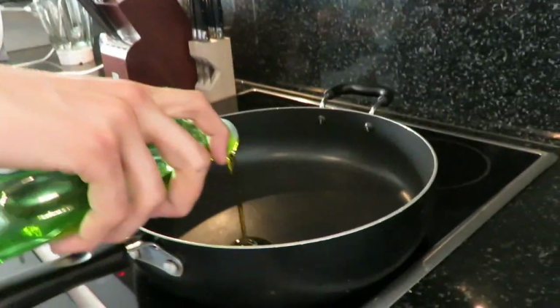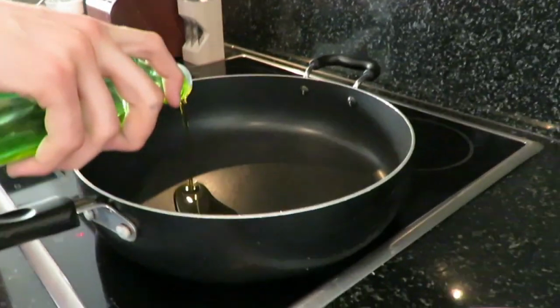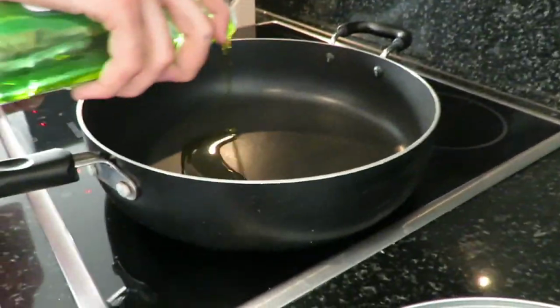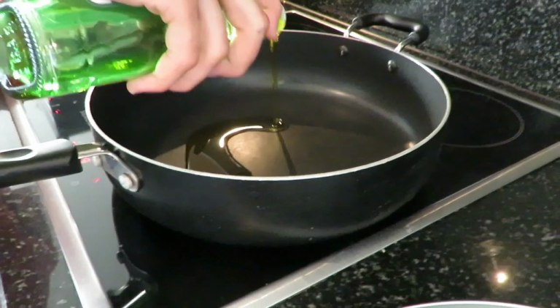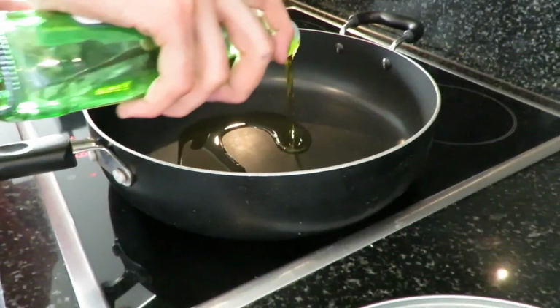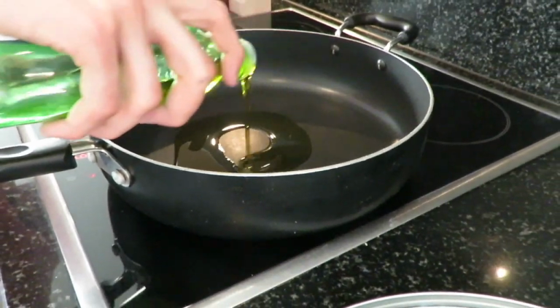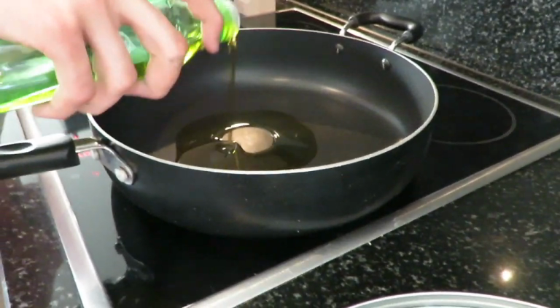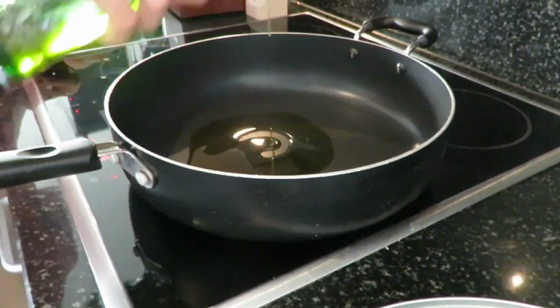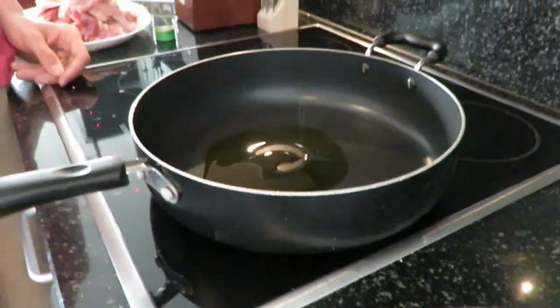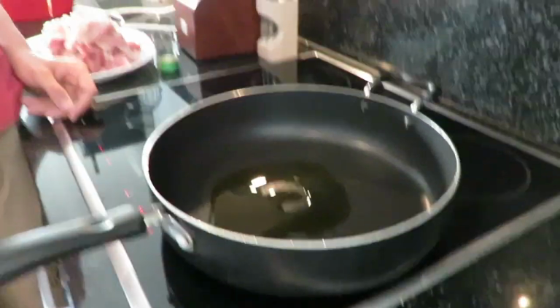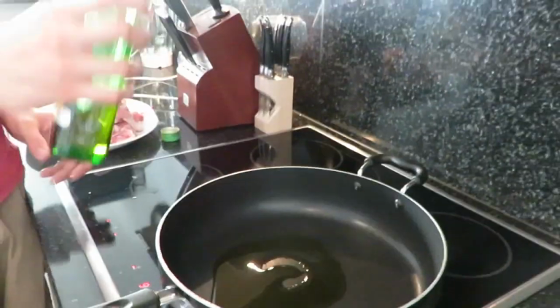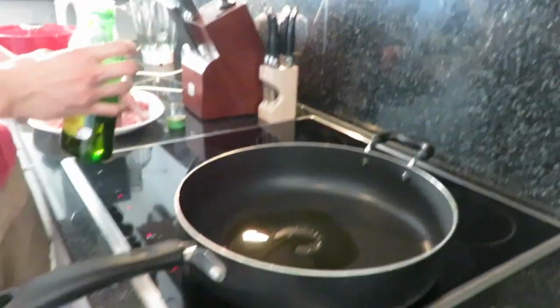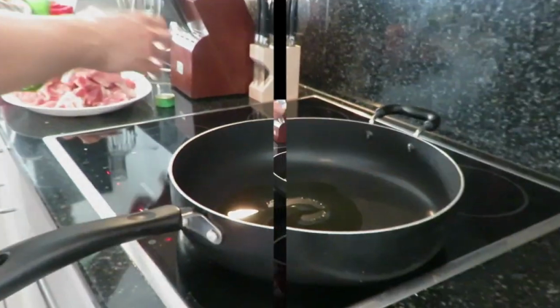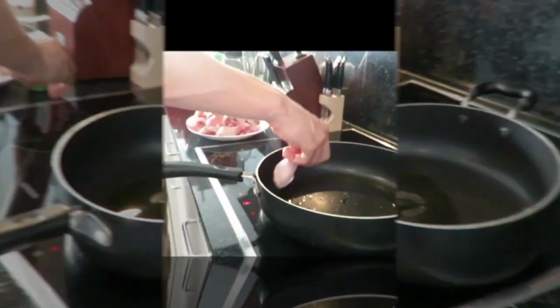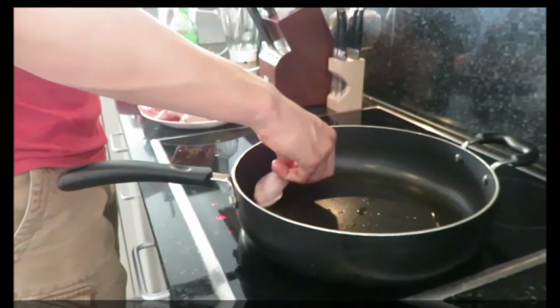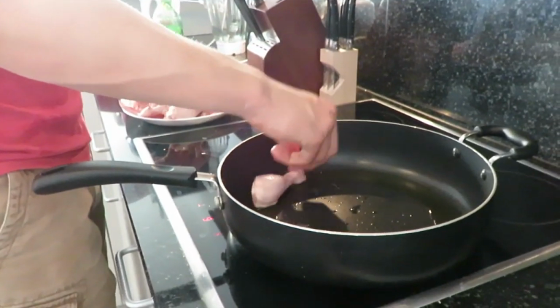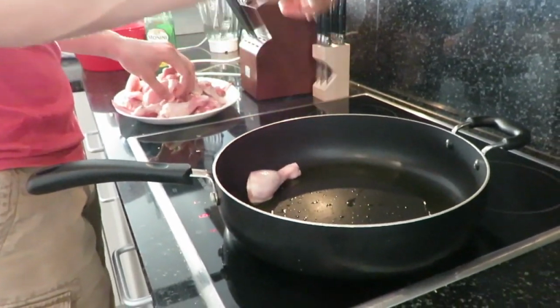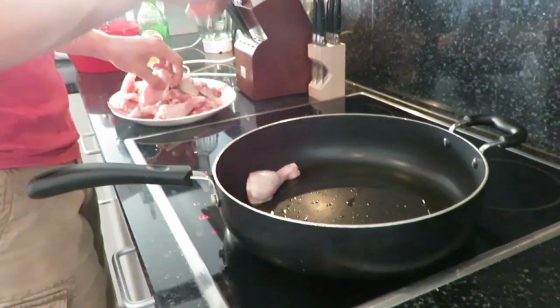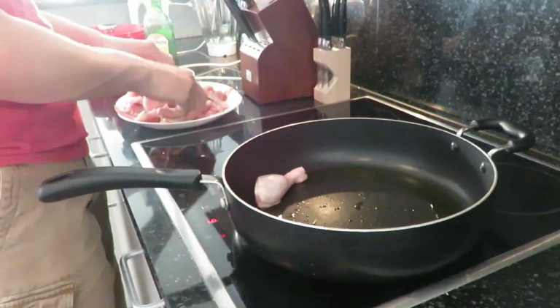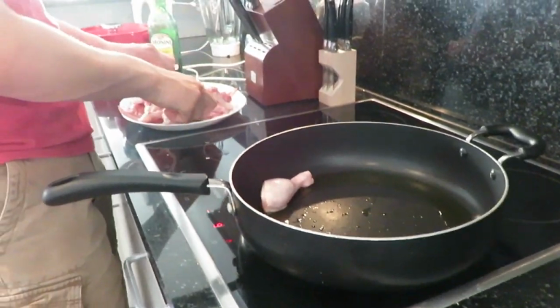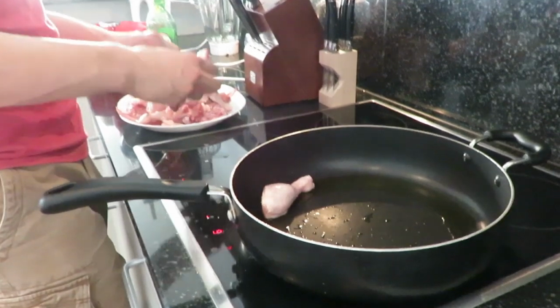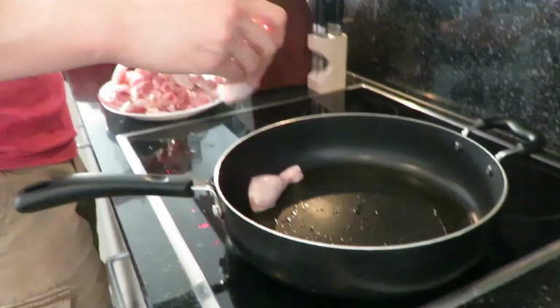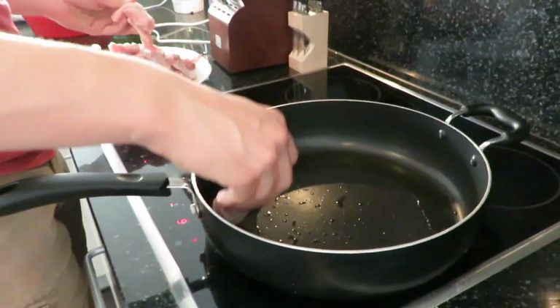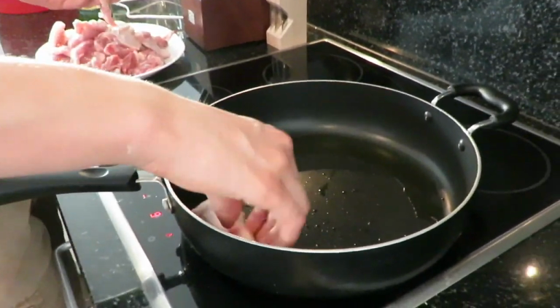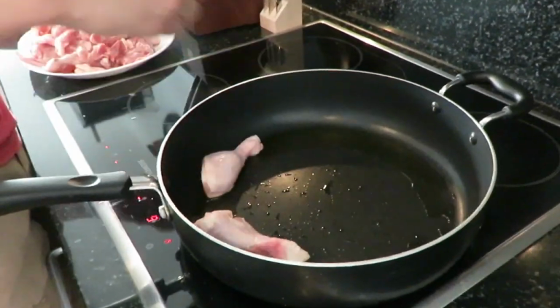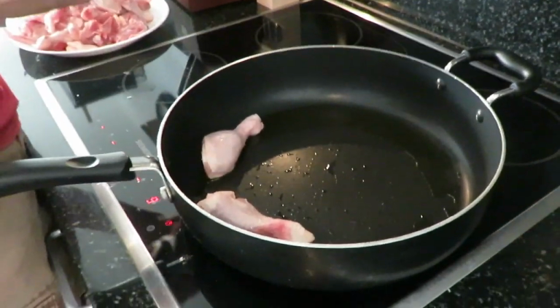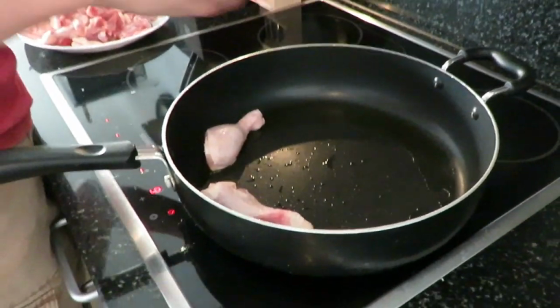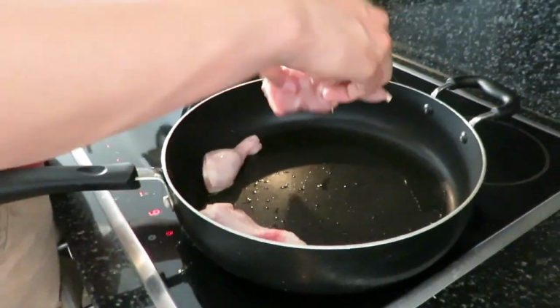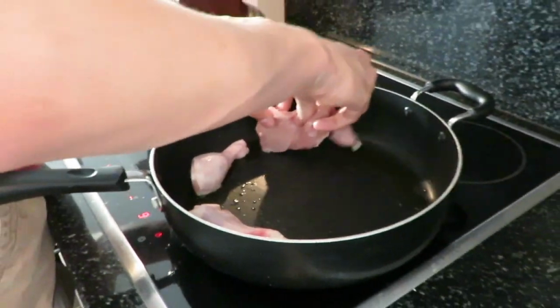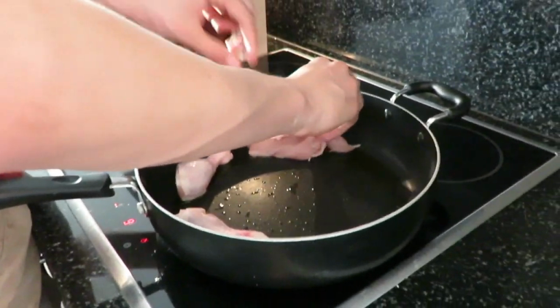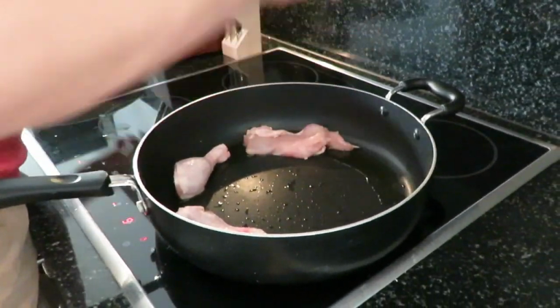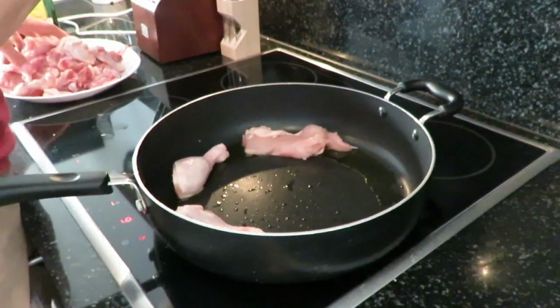Next, add about two to three heaping tablespoons of oil to a large frying pan. Now add your chicken to the heated oil. Cook until browned on all sides.